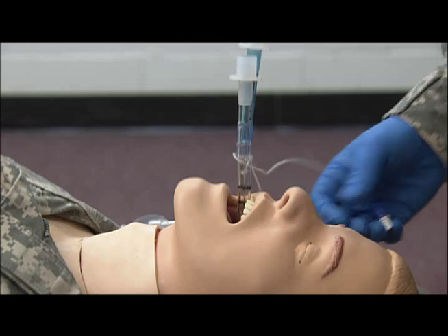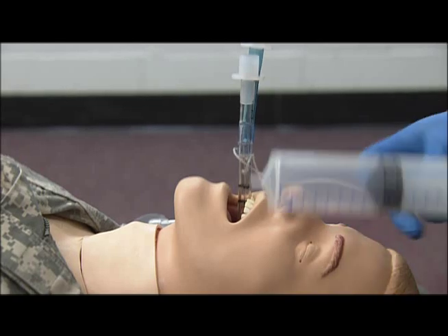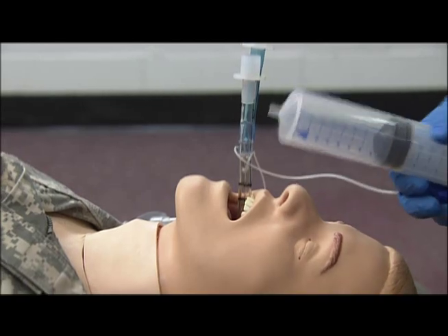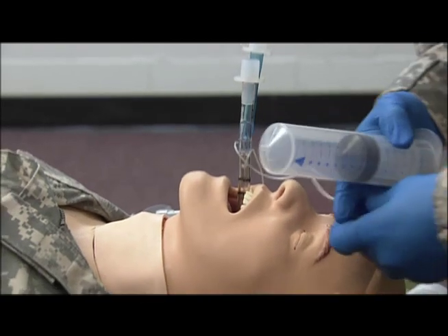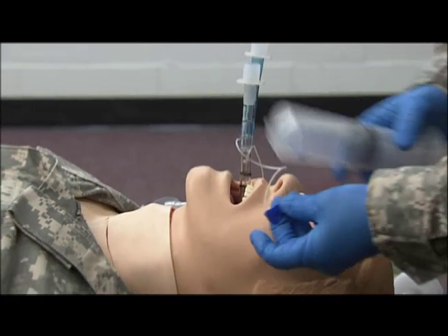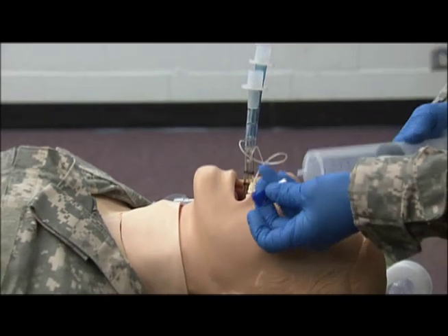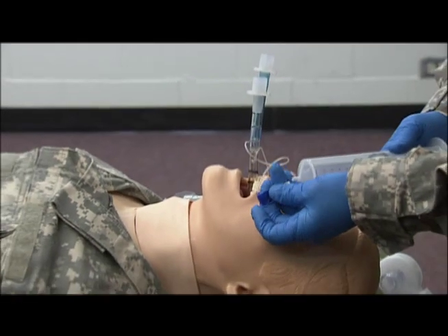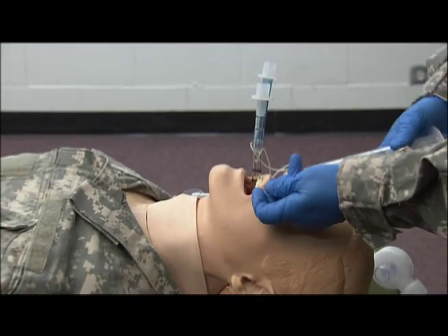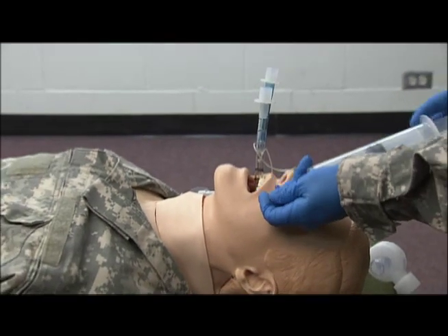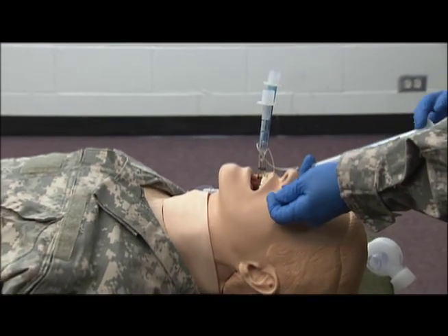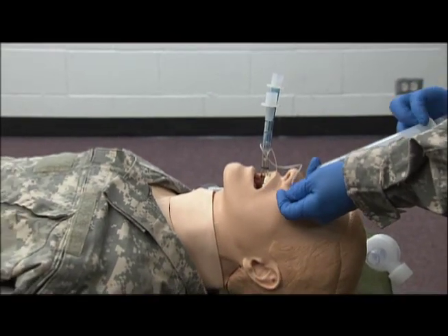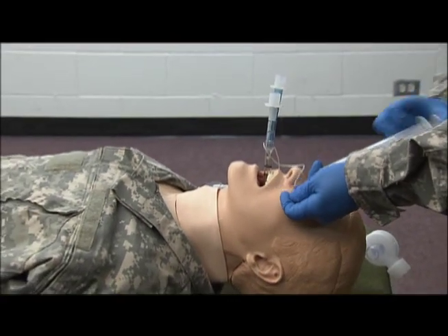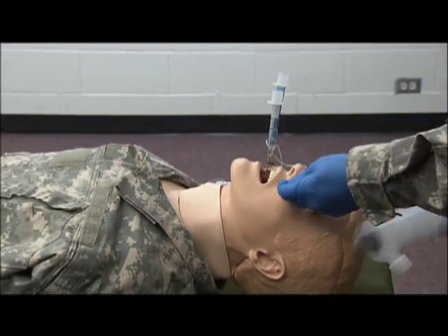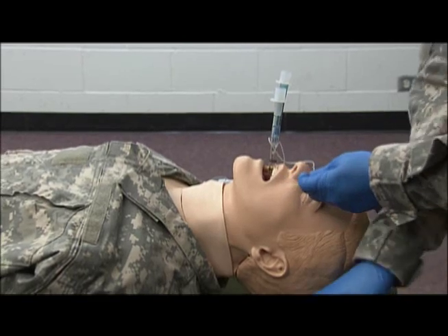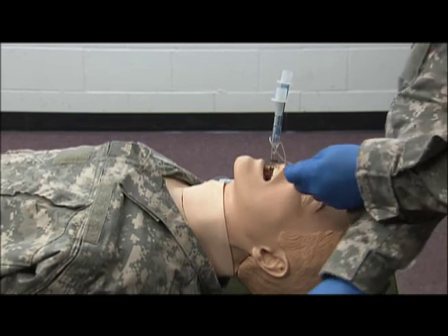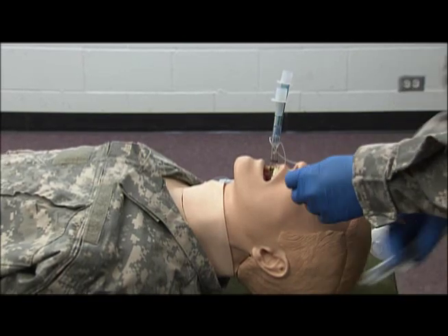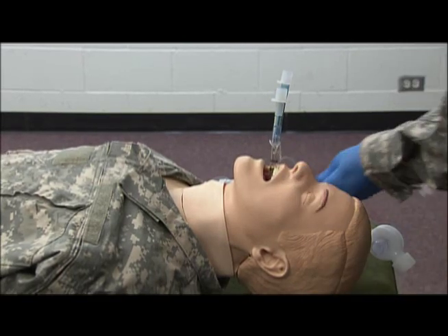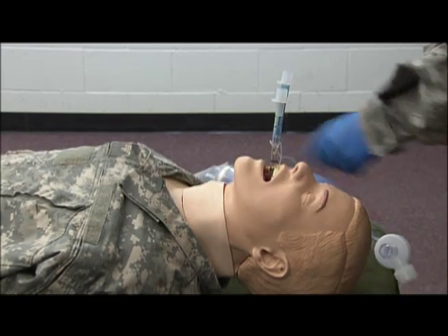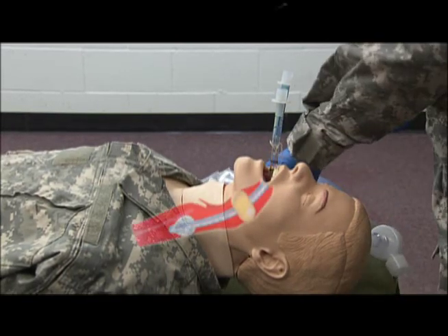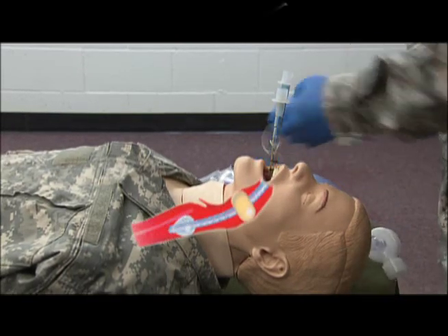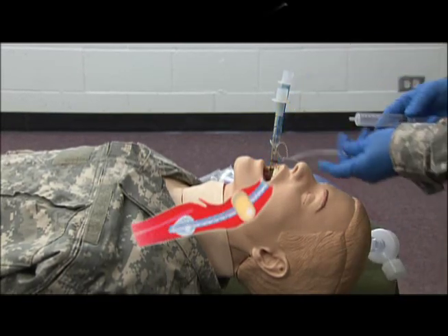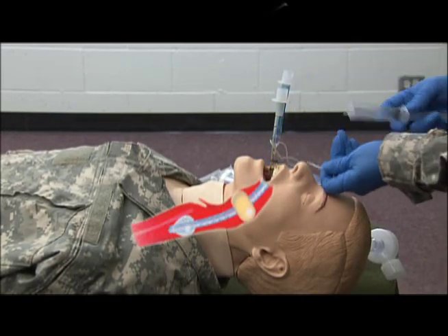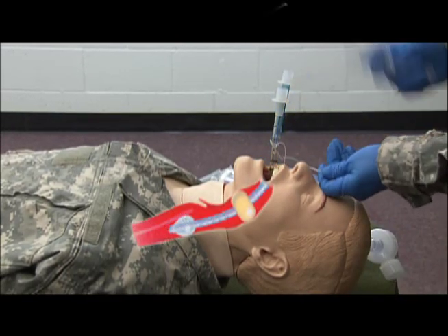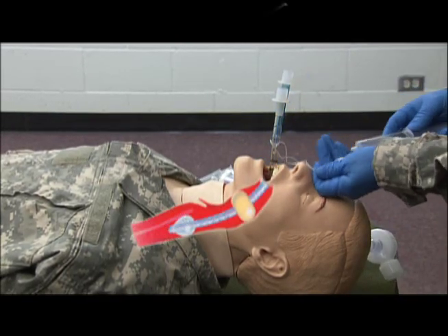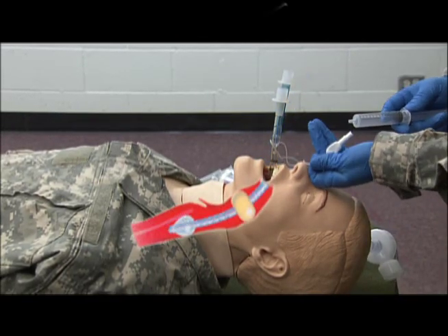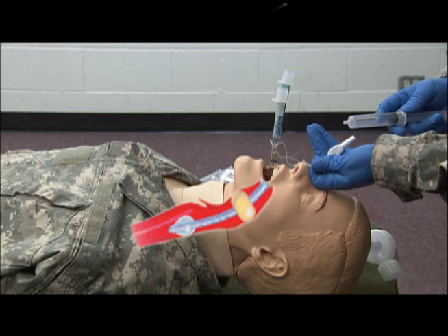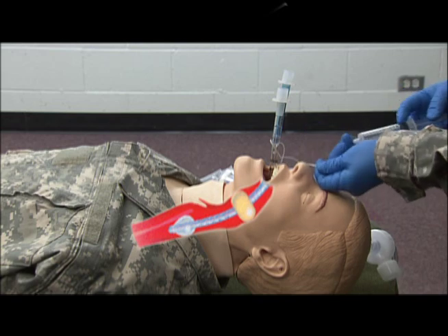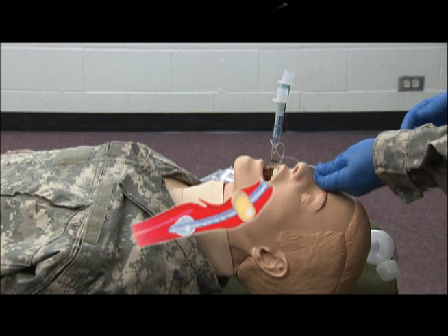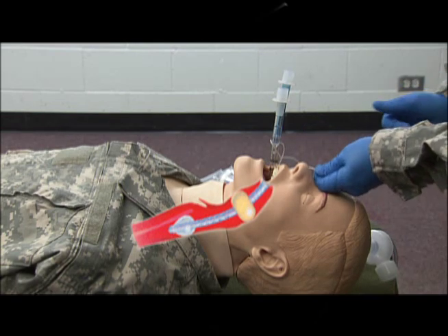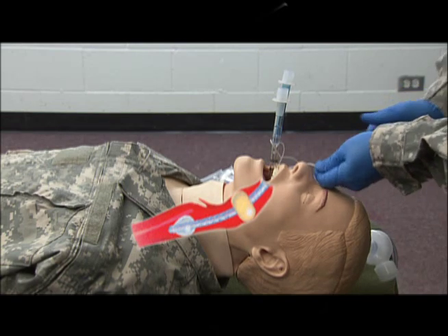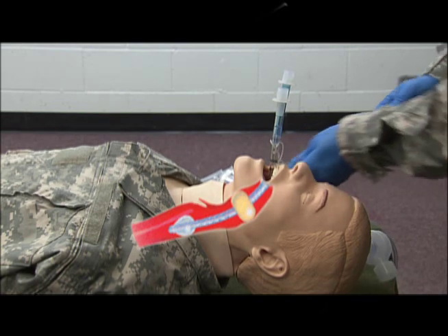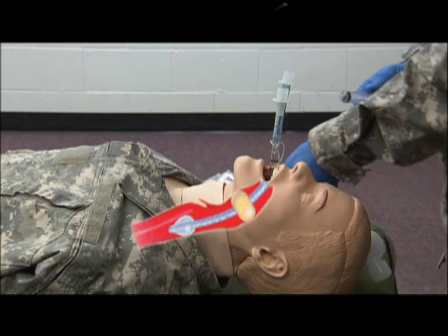Now, taking my large syringe and my blue adapter, I'm going to inflate the balloon. Then with the small syringe and the white adapter, I'm going to insert the small balloon.